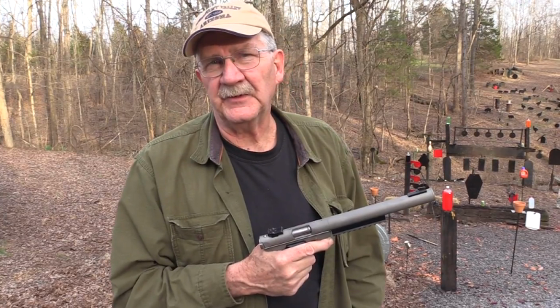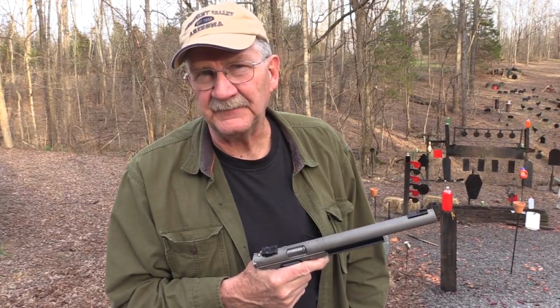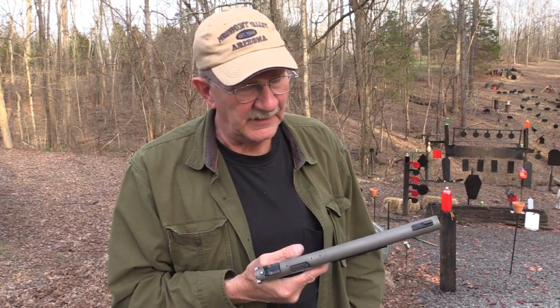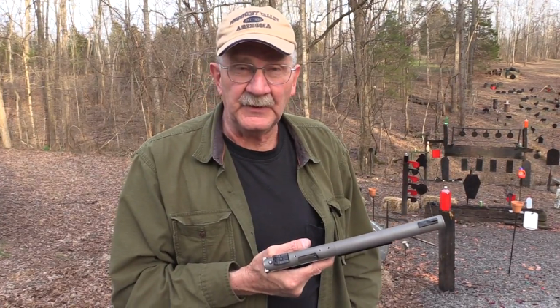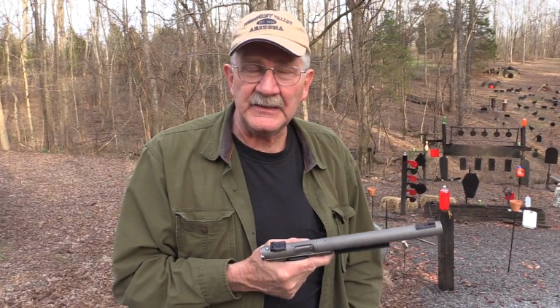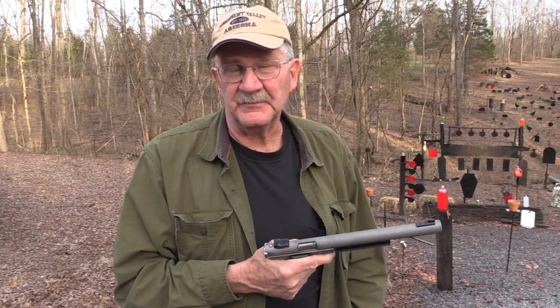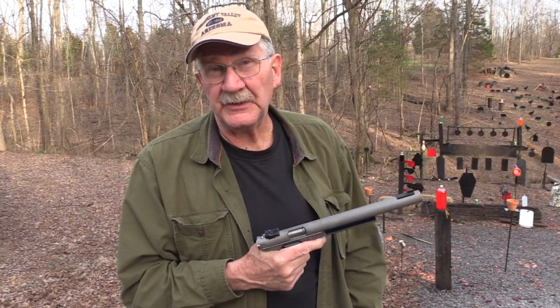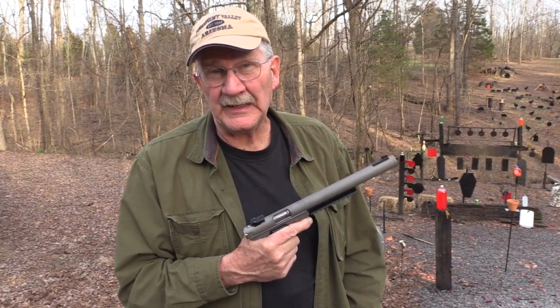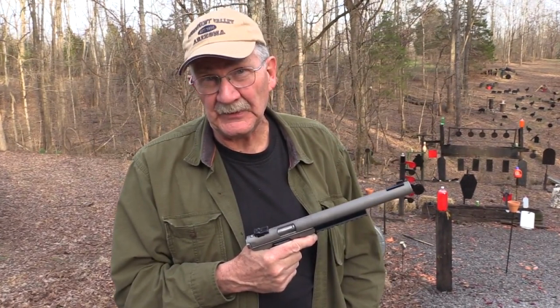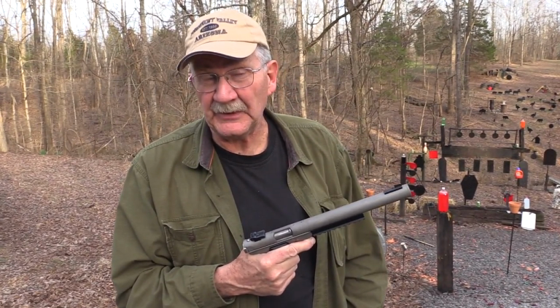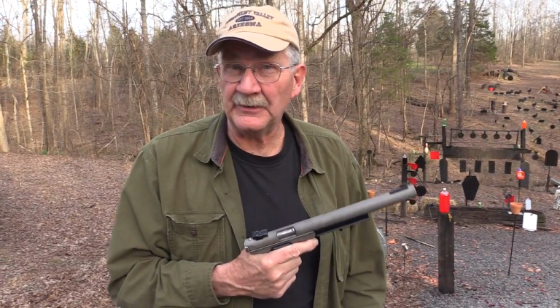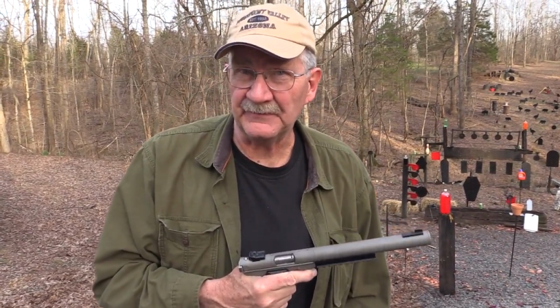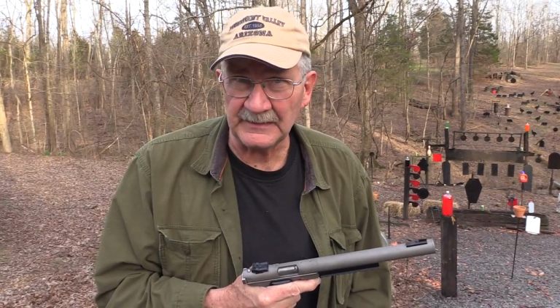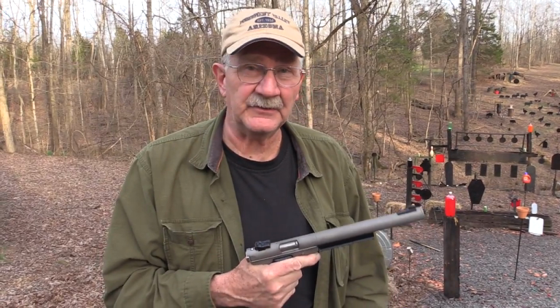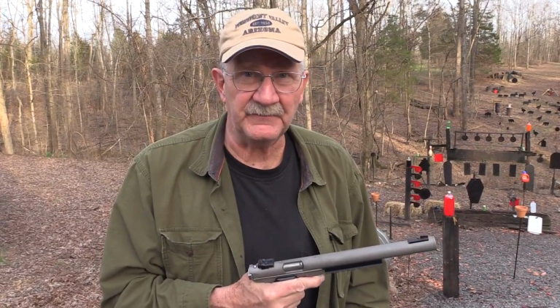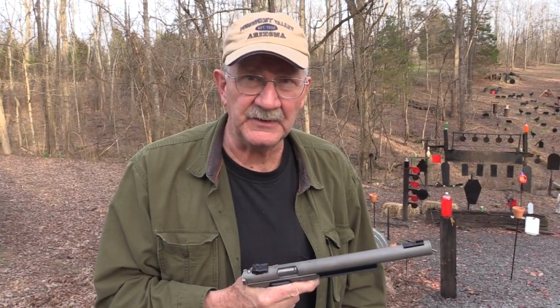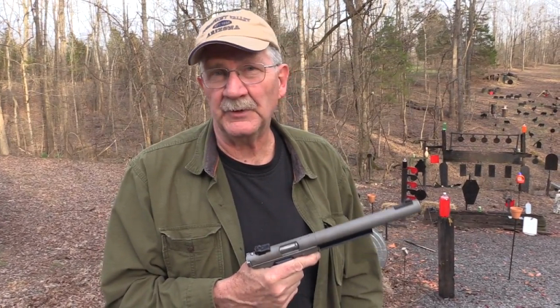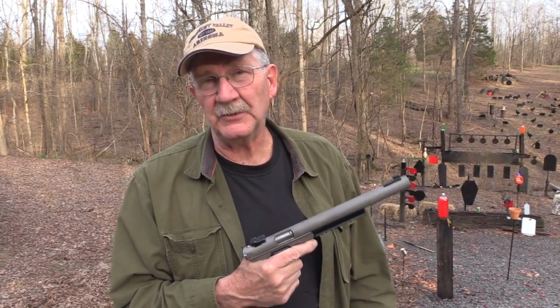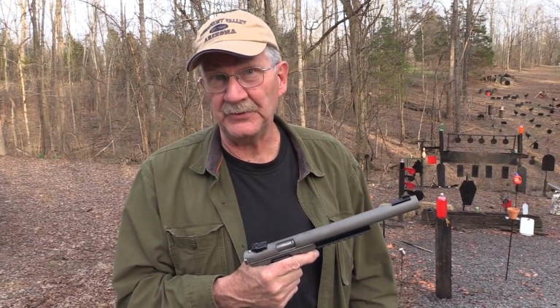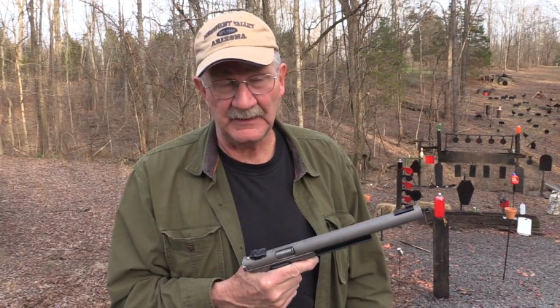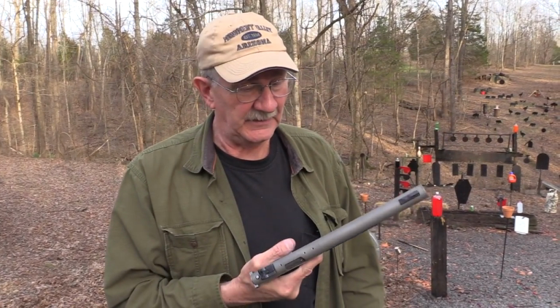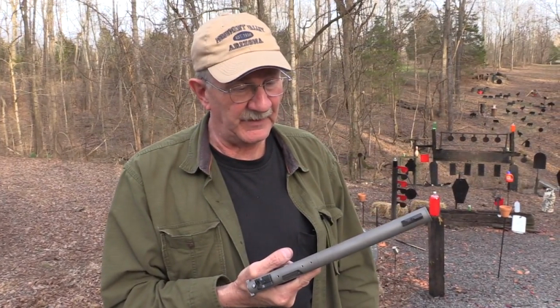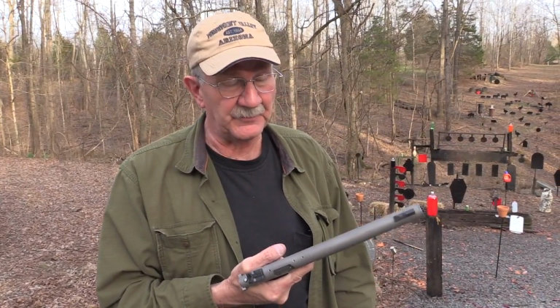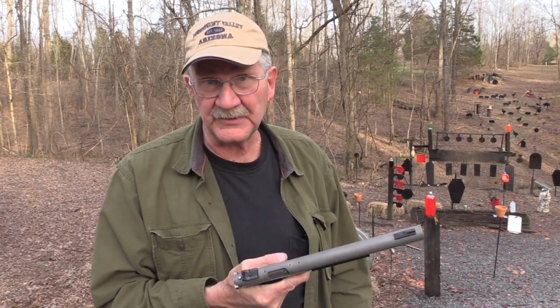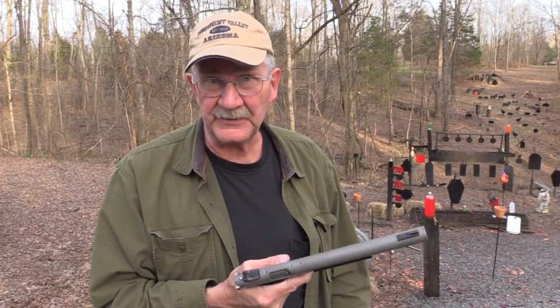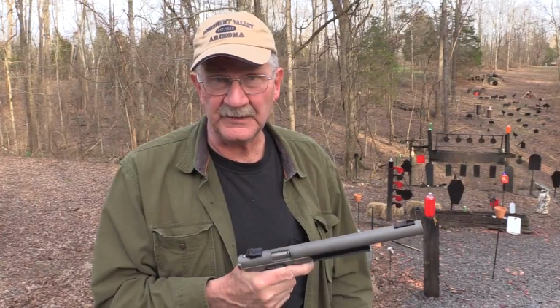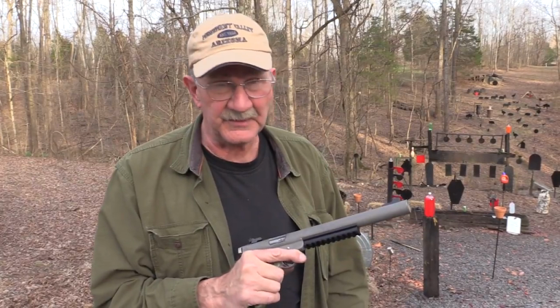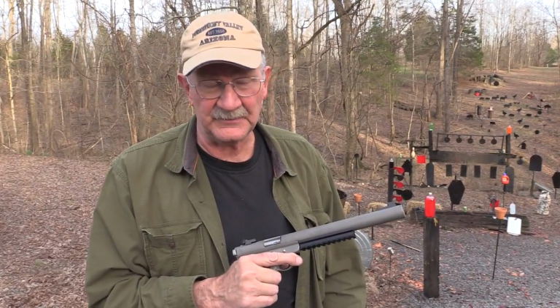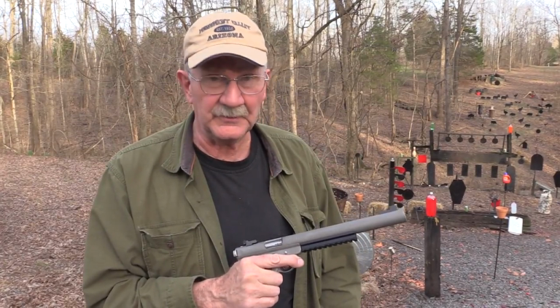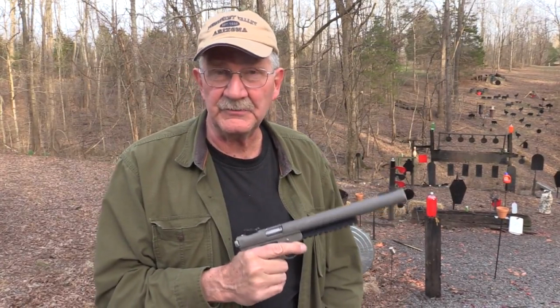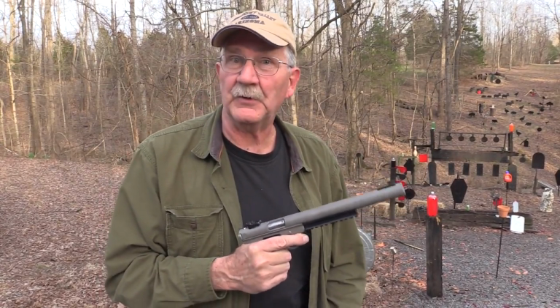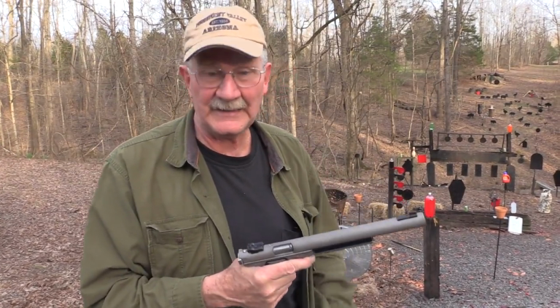Hickok45 here. We've got our hands on some .22 ammo. You know how hard it is to find and how expensive it can be, so we don't want anybody to know we're shooting it. And we've got a suppressed .22, thanks to NC Silencer, so let's shoot some quietly.